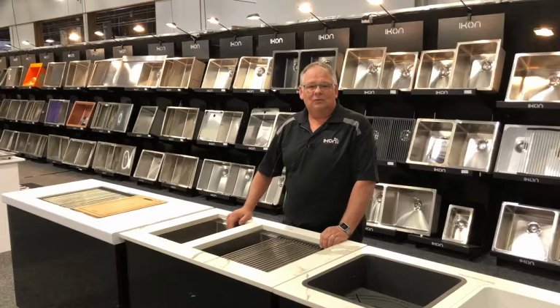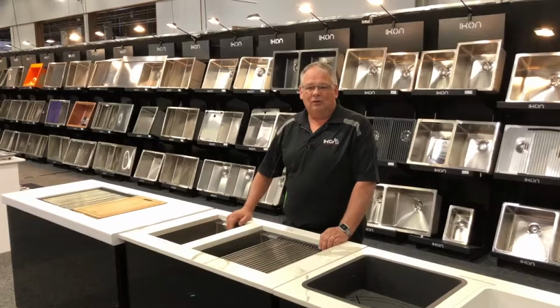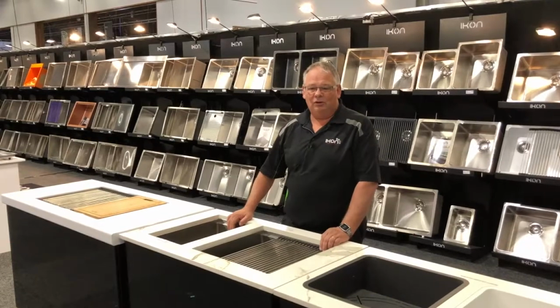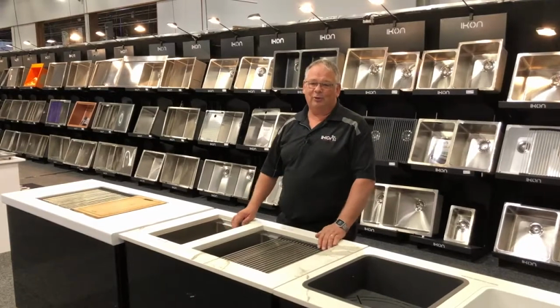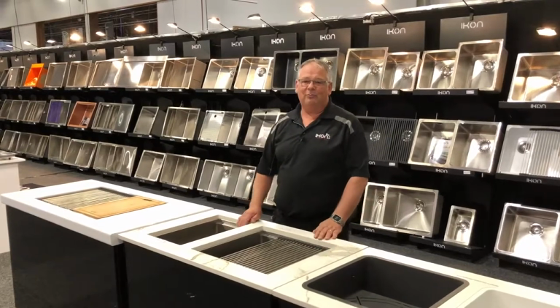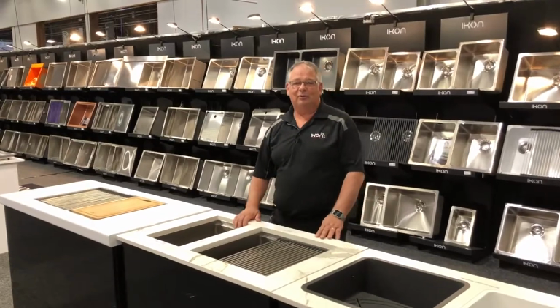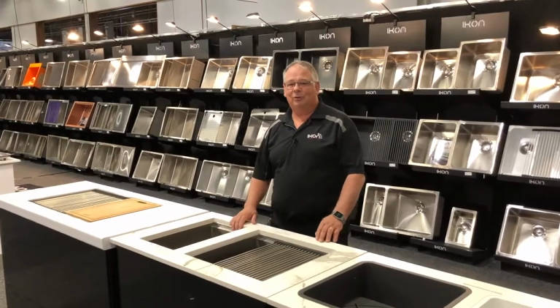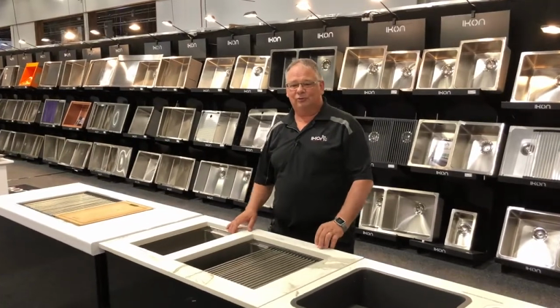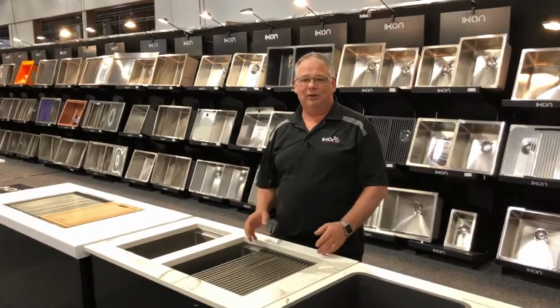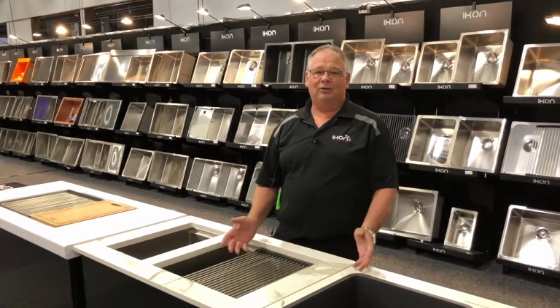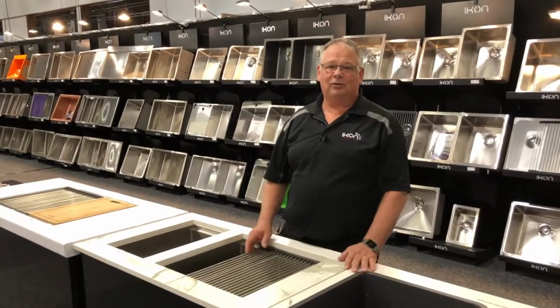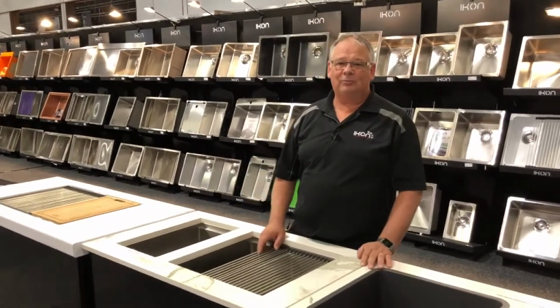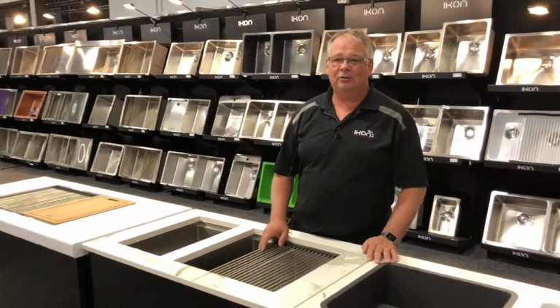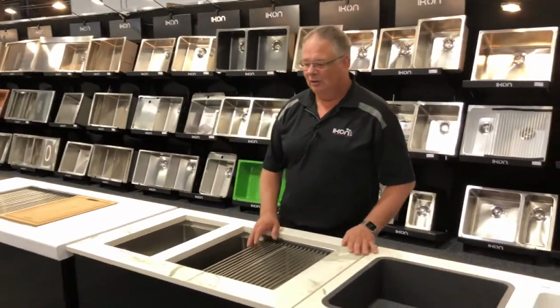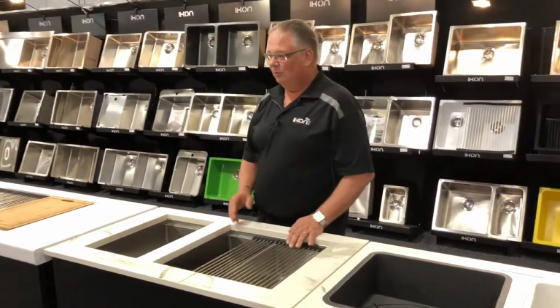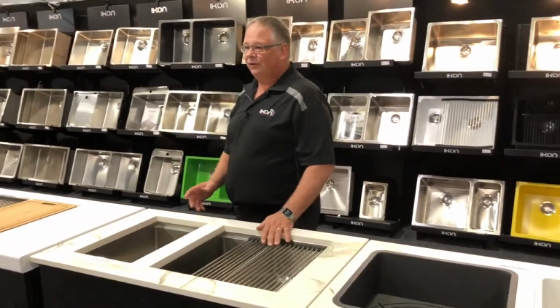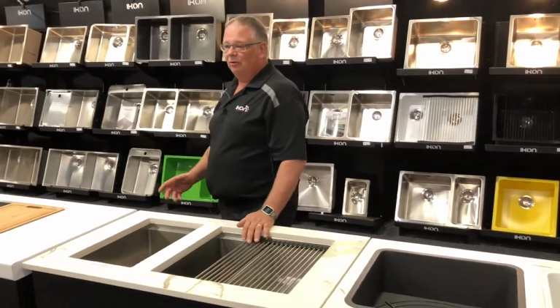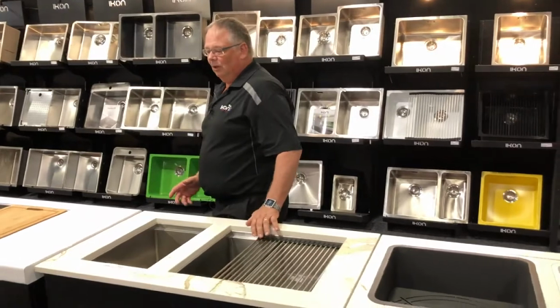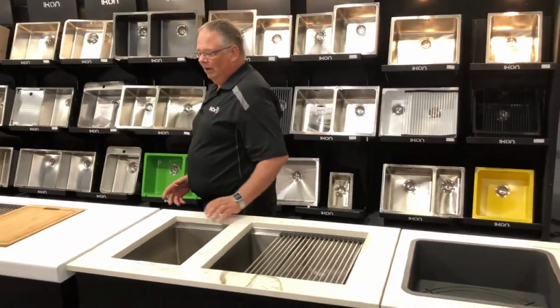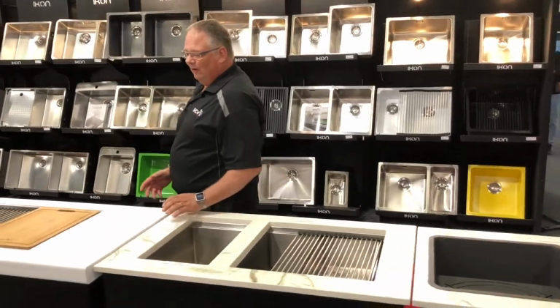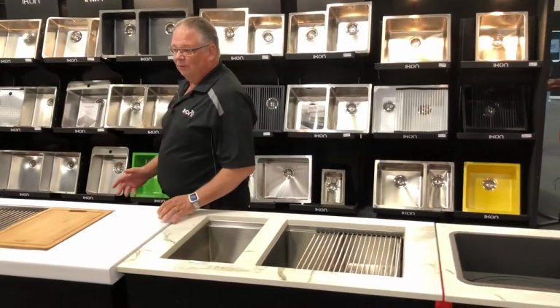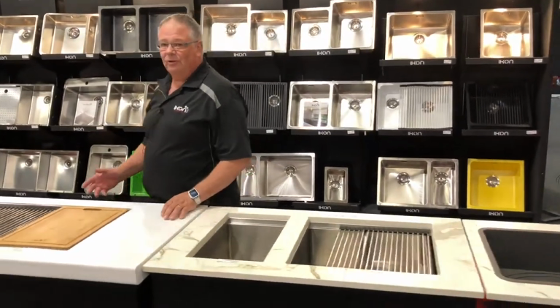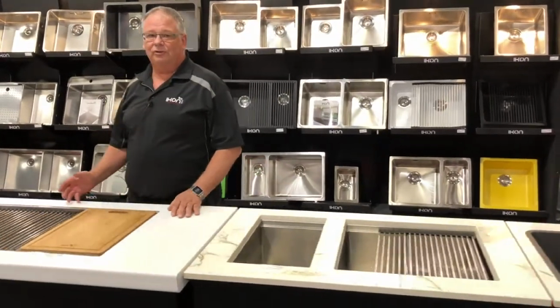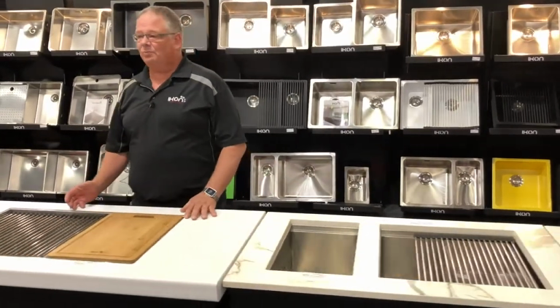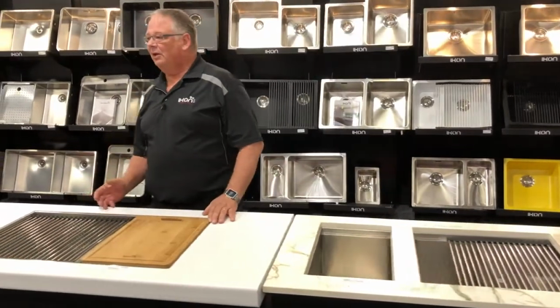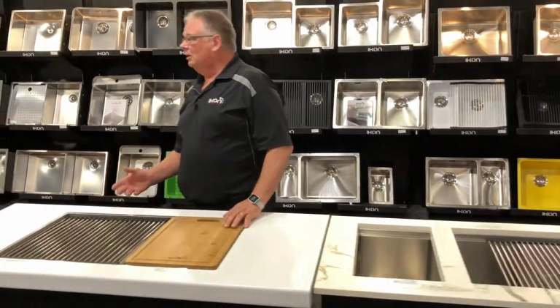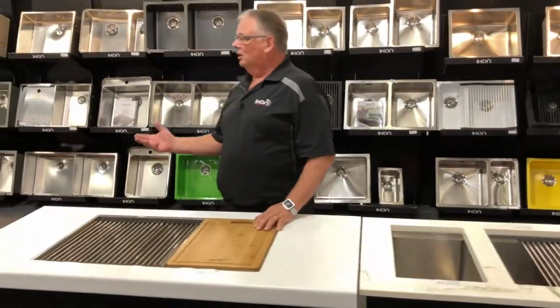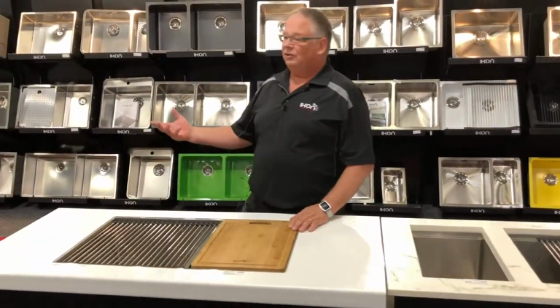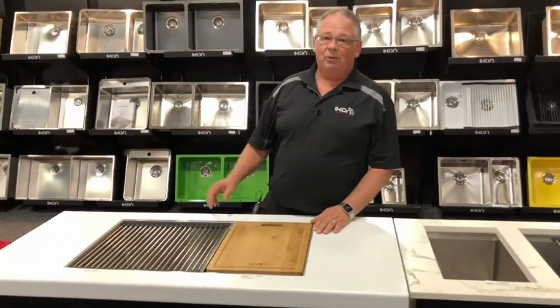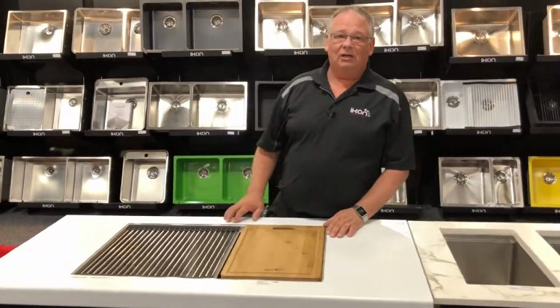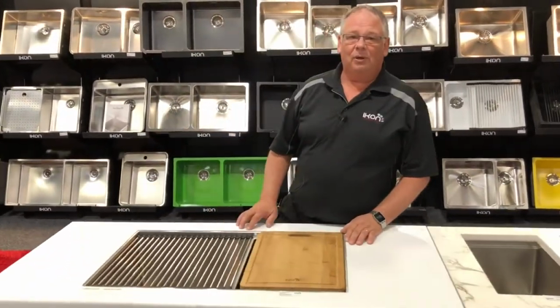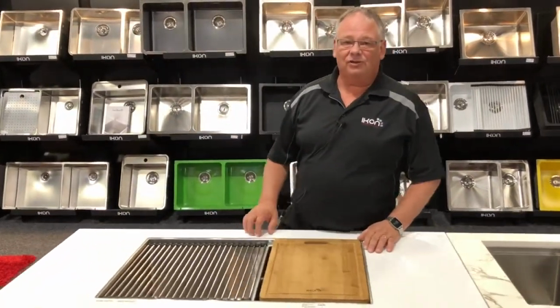Hi, I'm Michael from Icon Commercial and we're here at the Auckland Home Show with a range of our sink products on display, tapware and appliances.